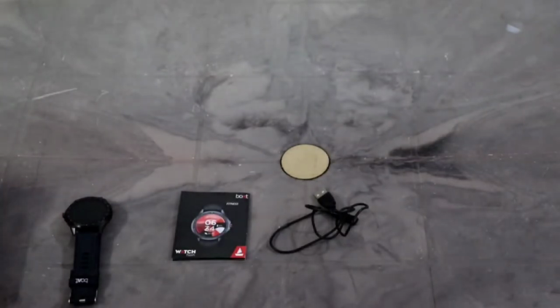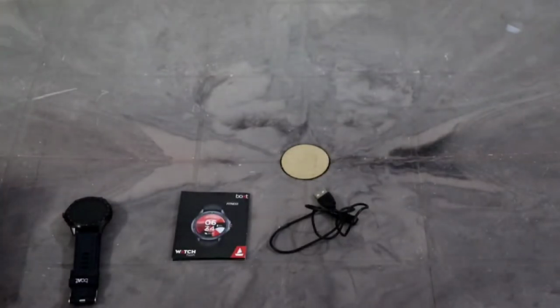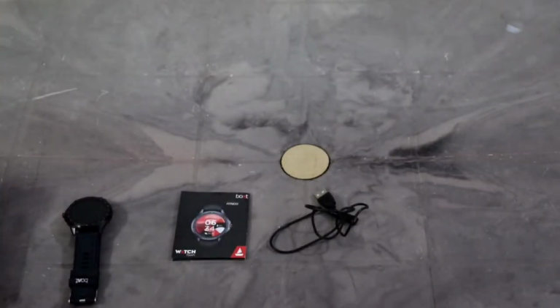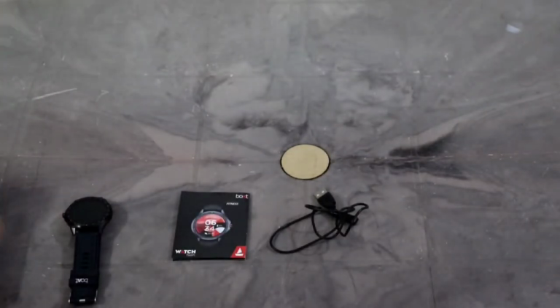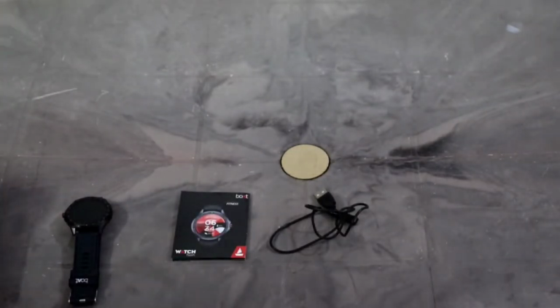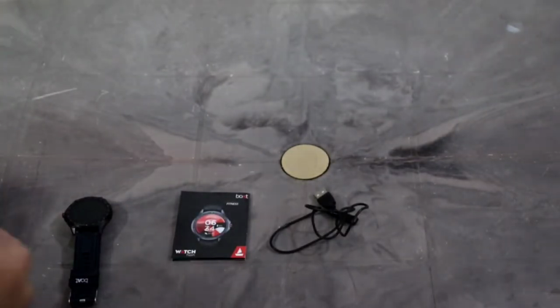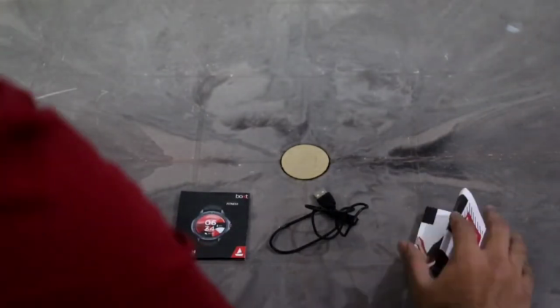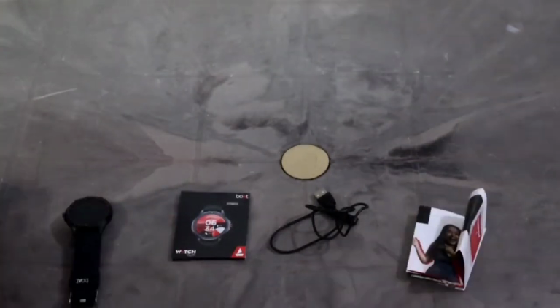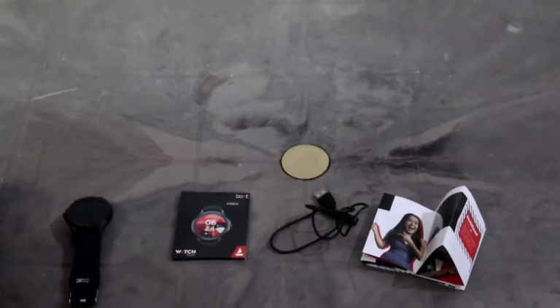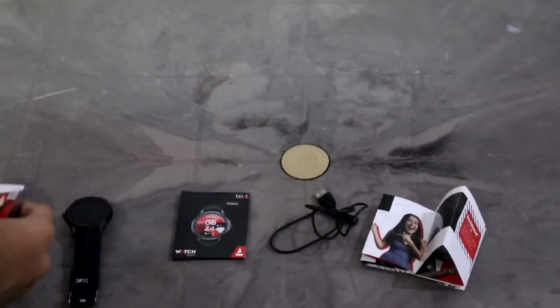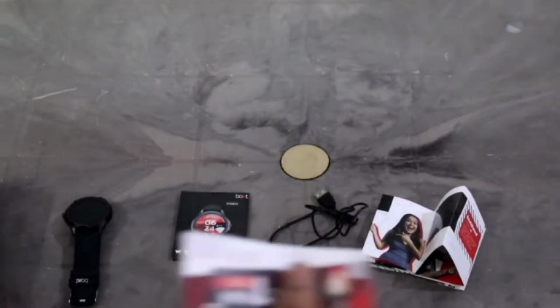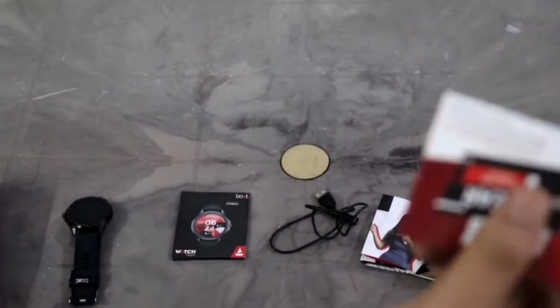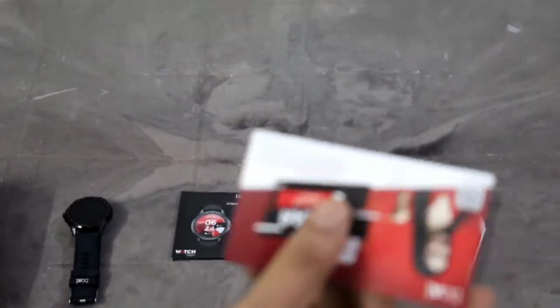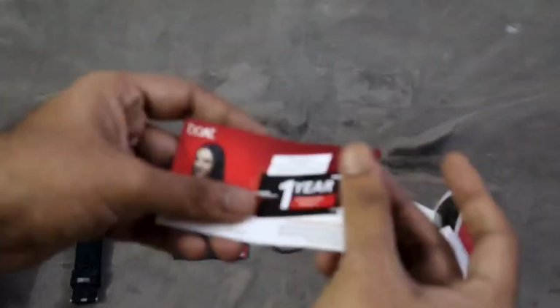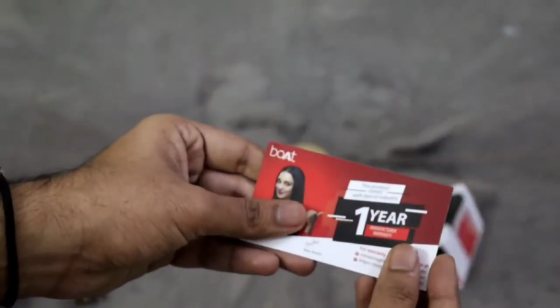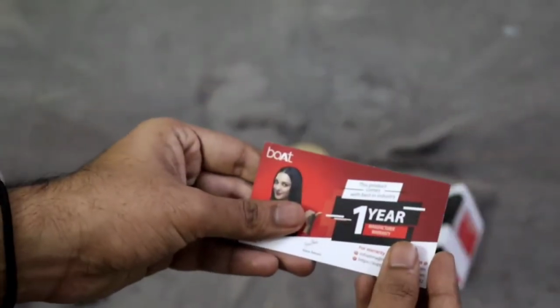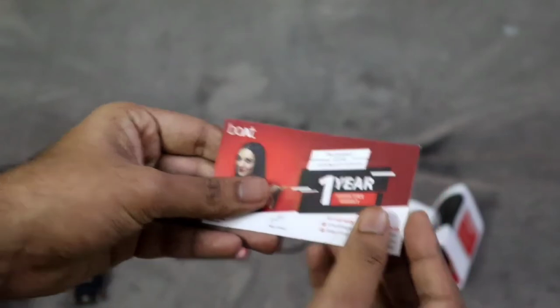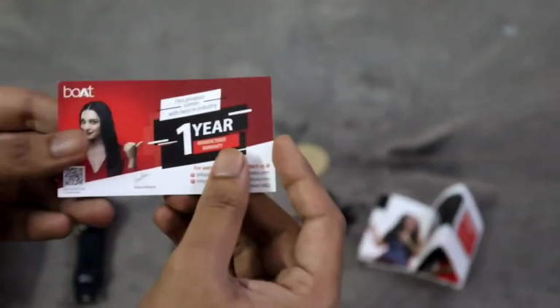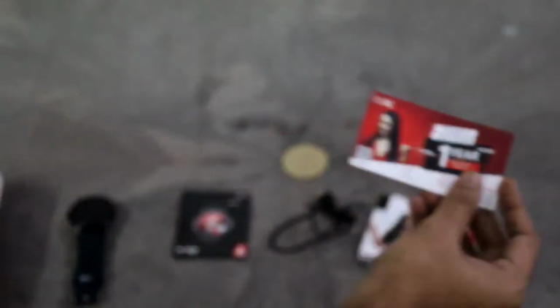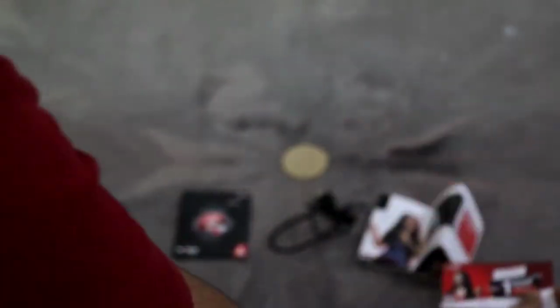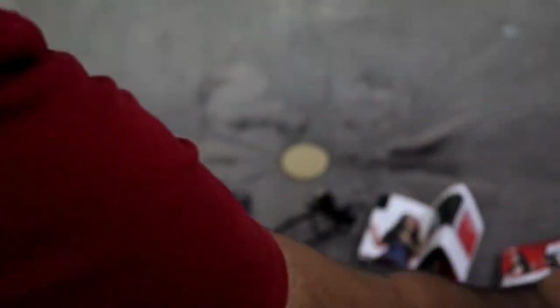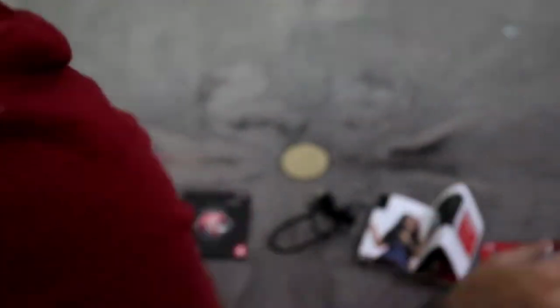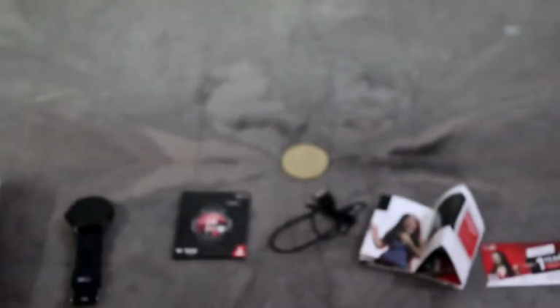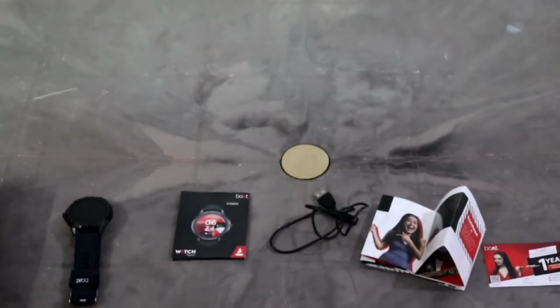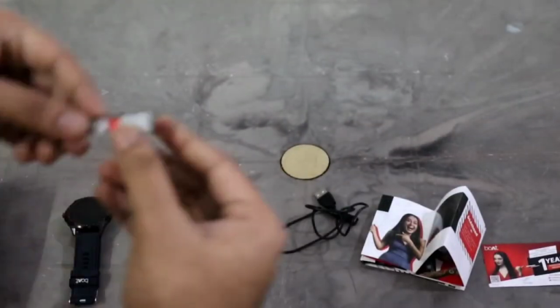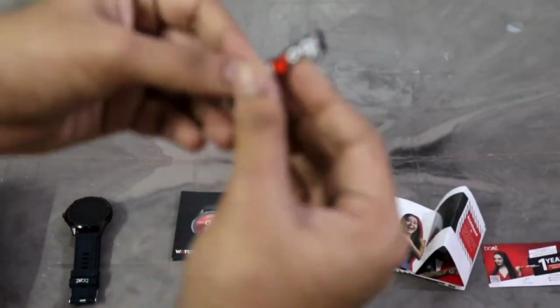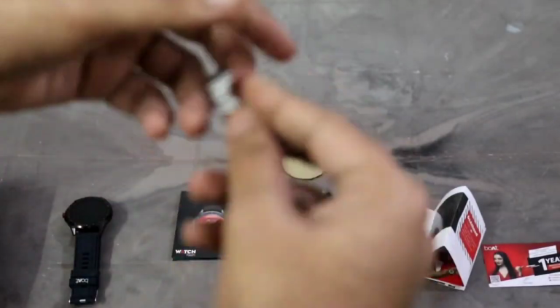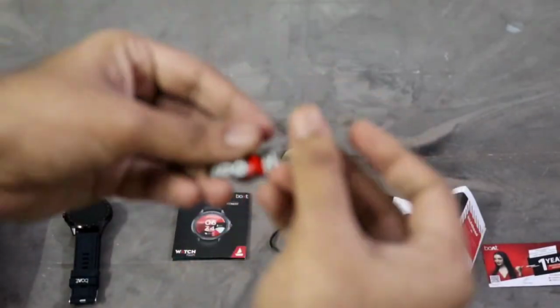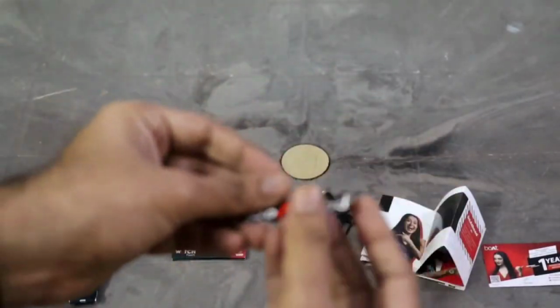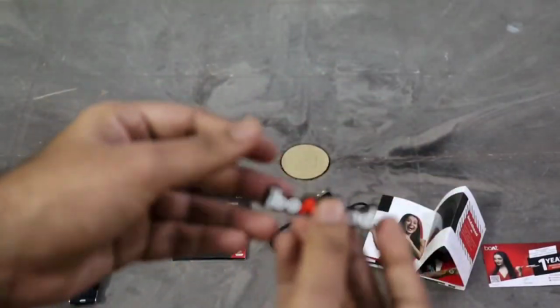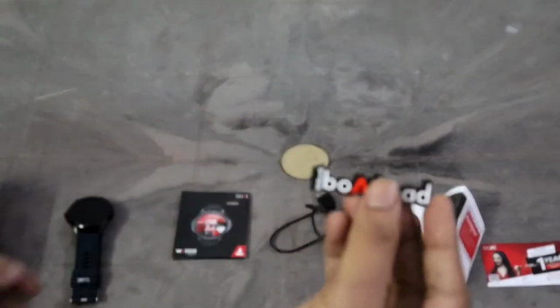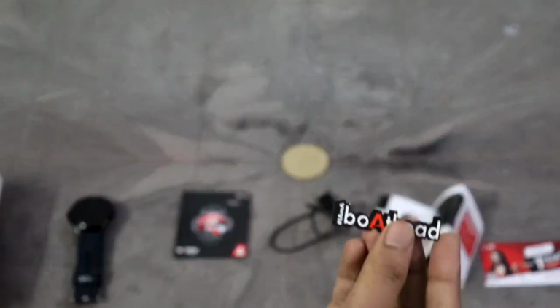The next thing we get is a one year warranty card. And the last item is this sticker.